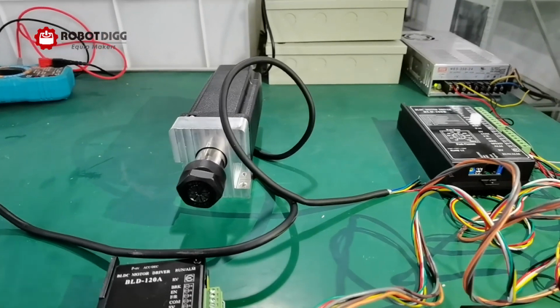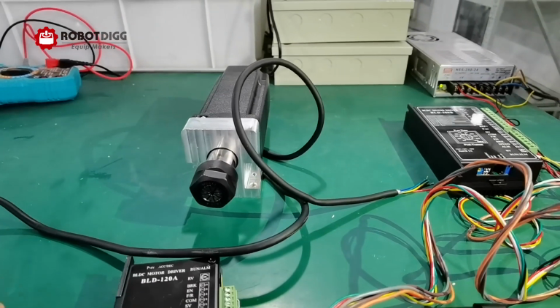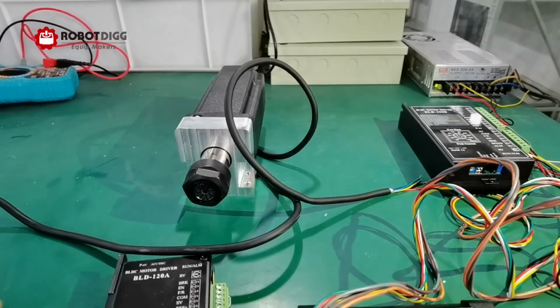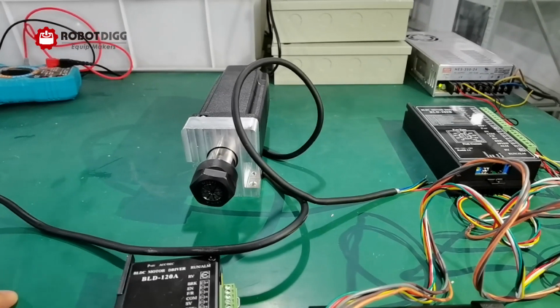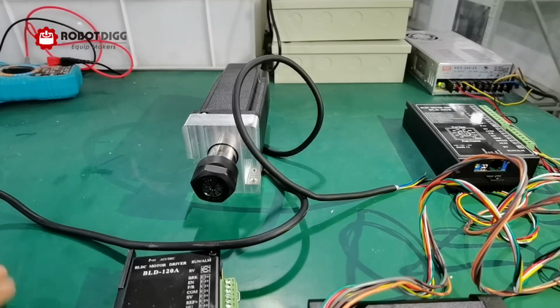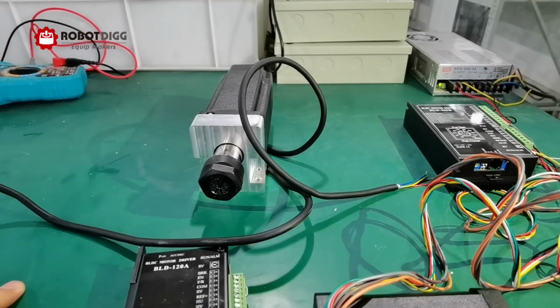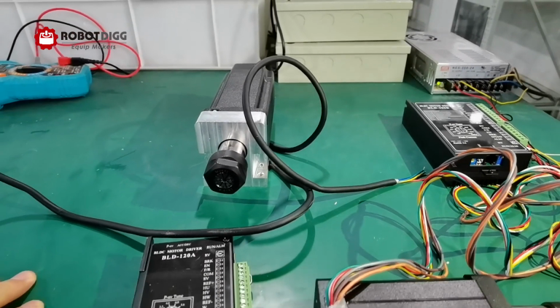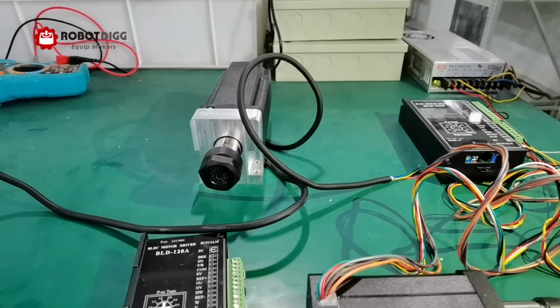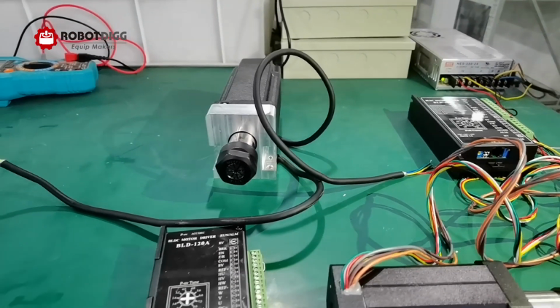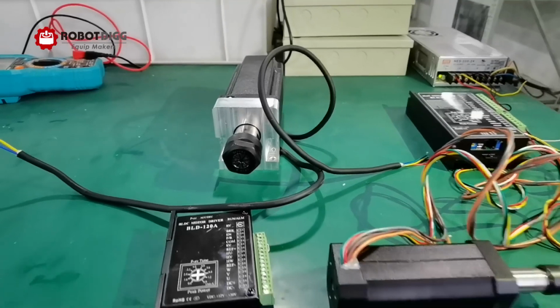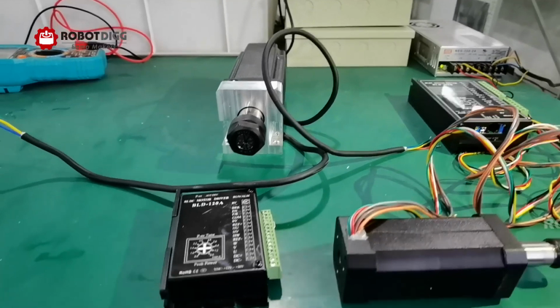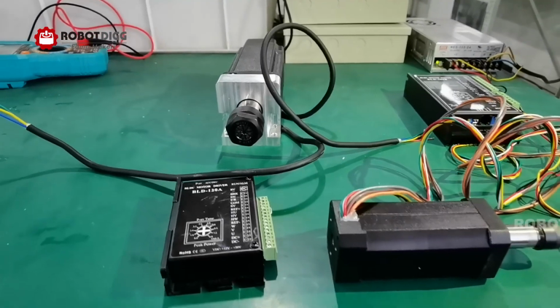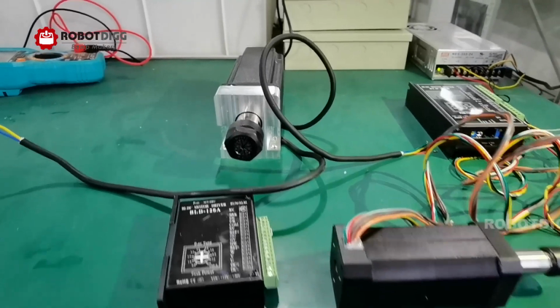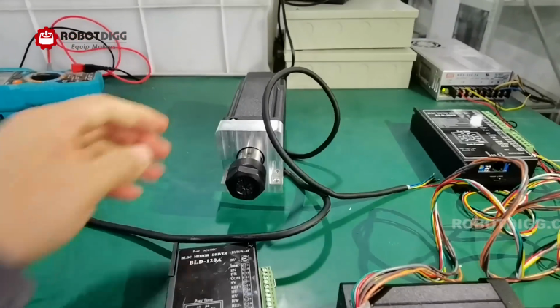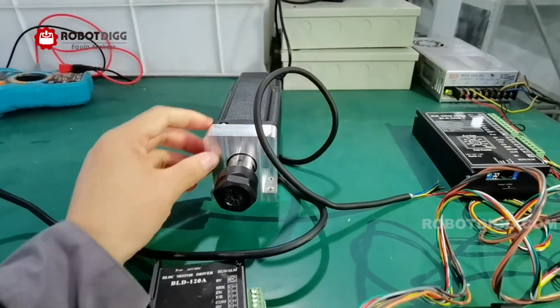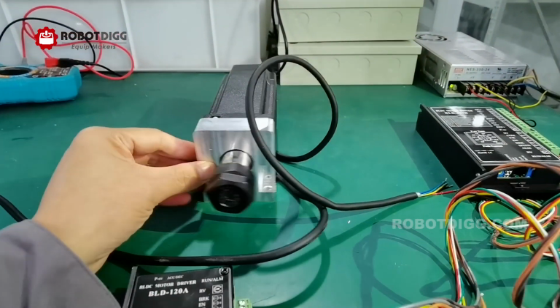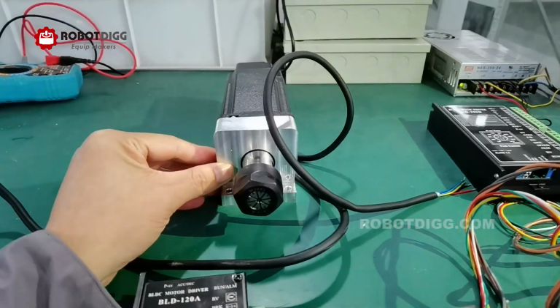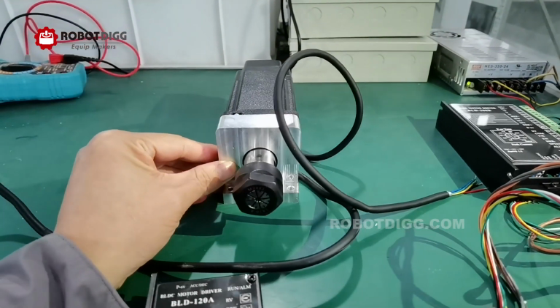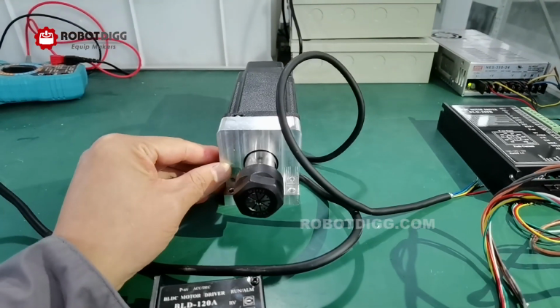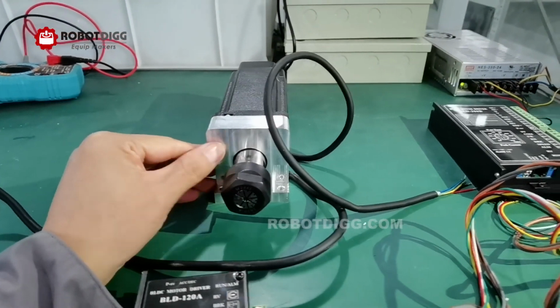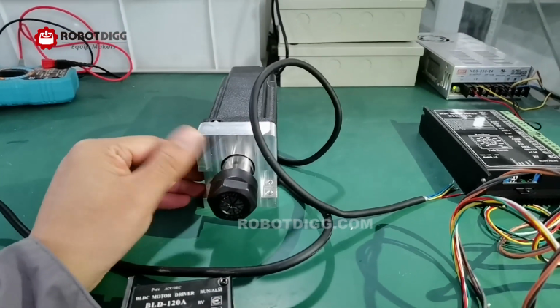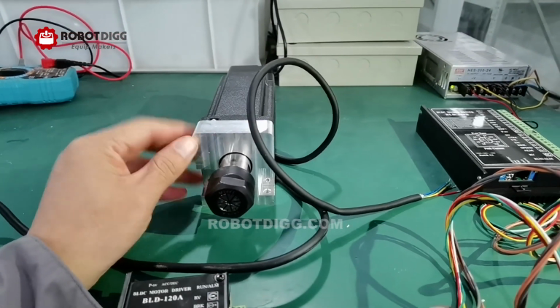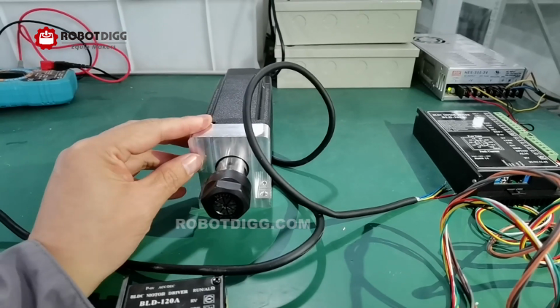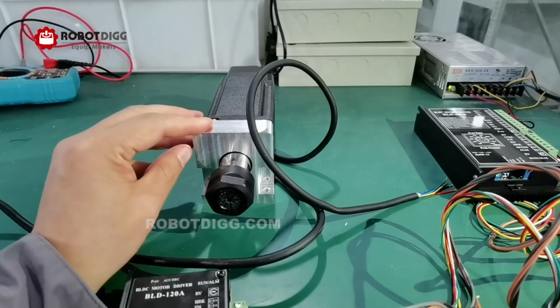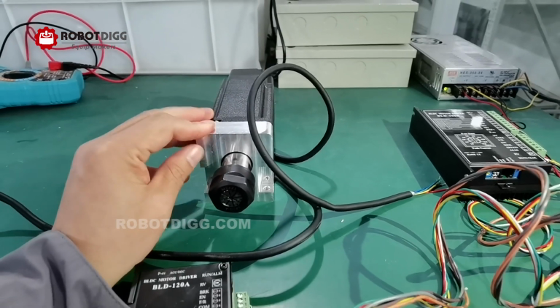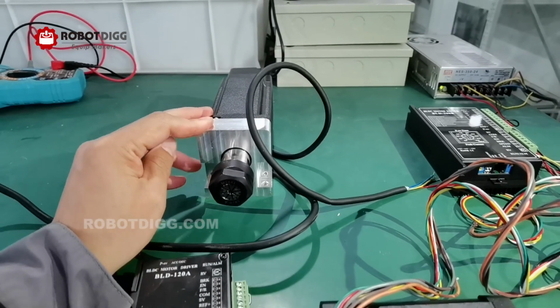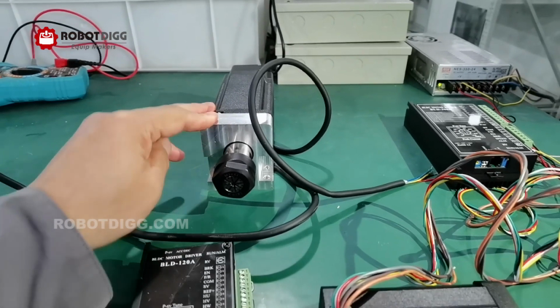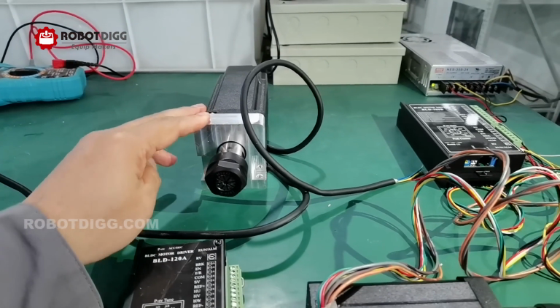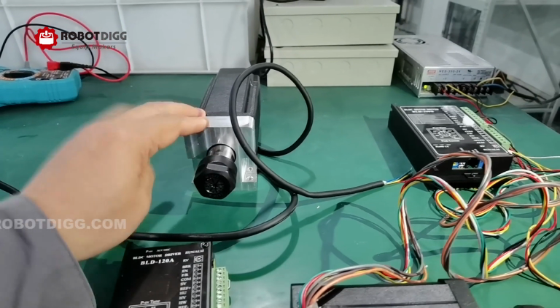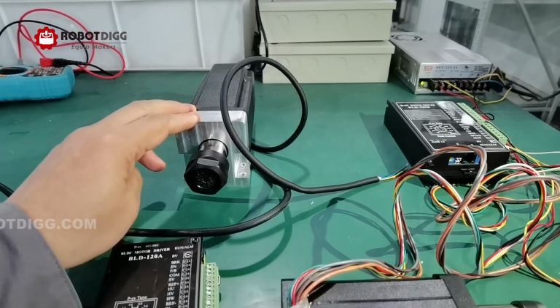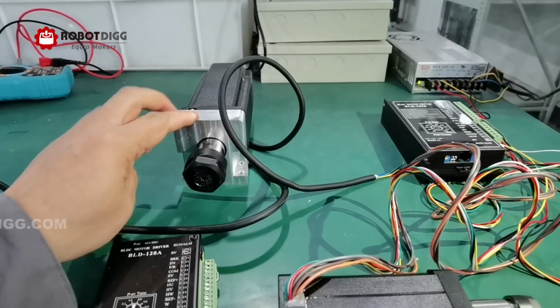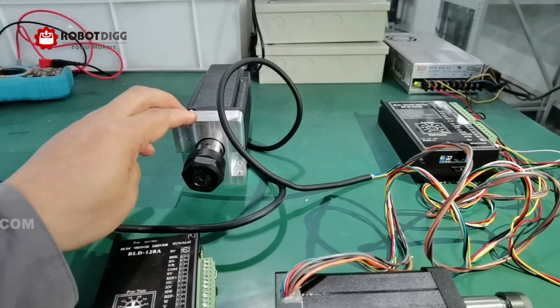It's not suitable for aluminum because the voltage is still not big enough.